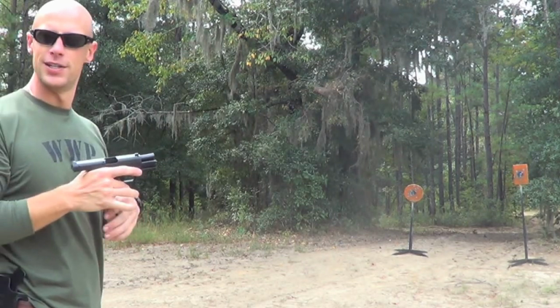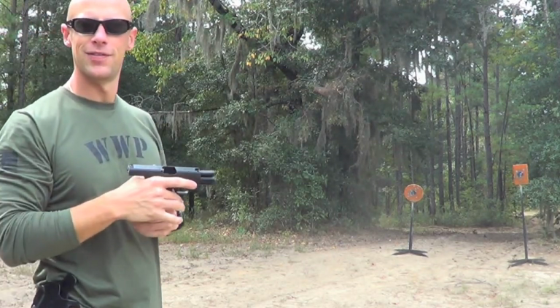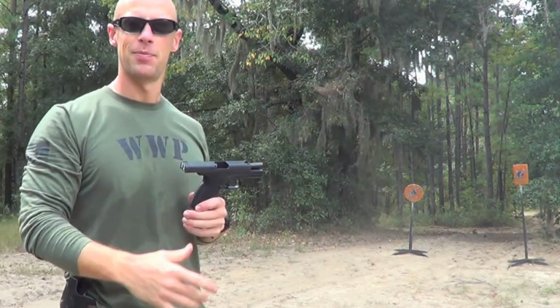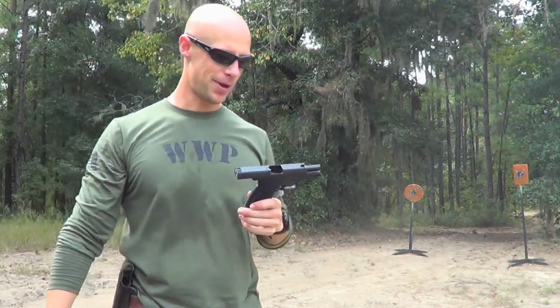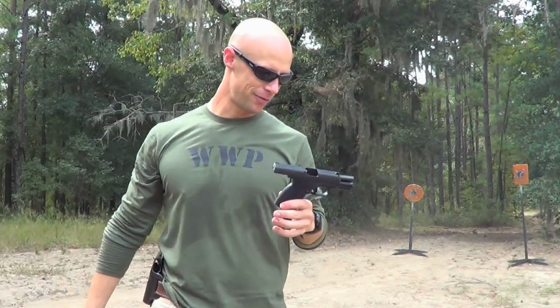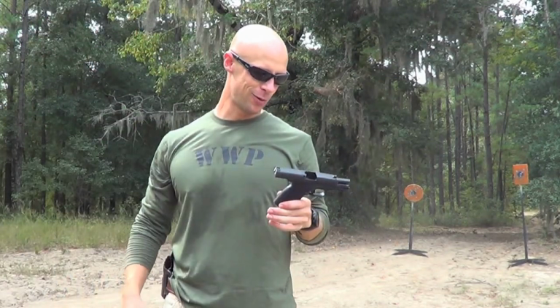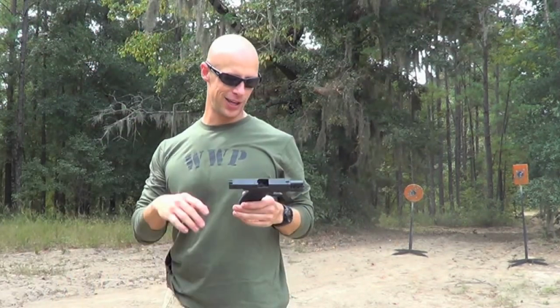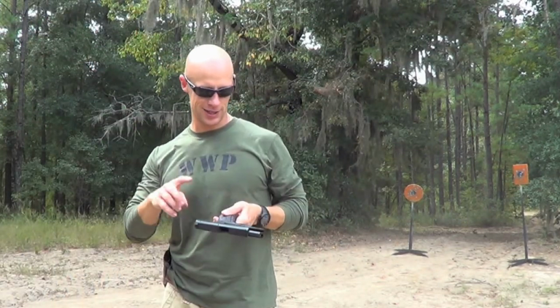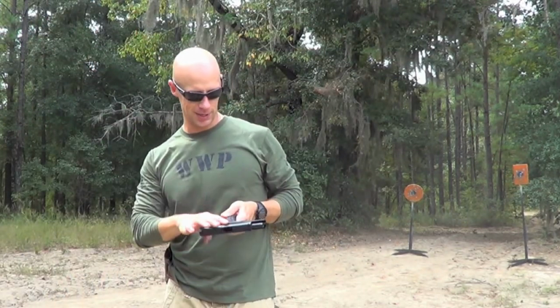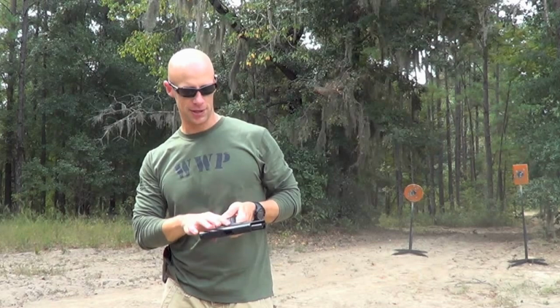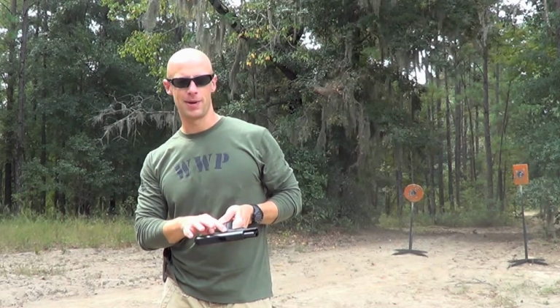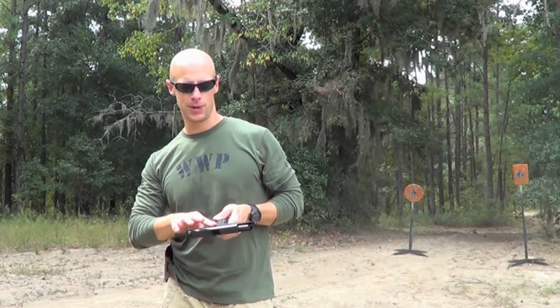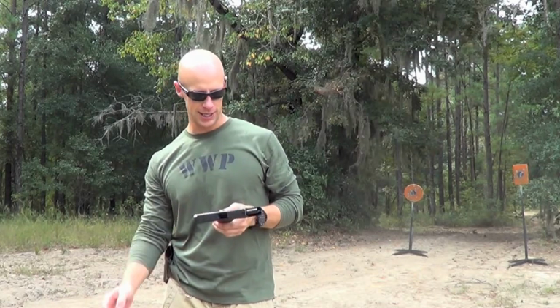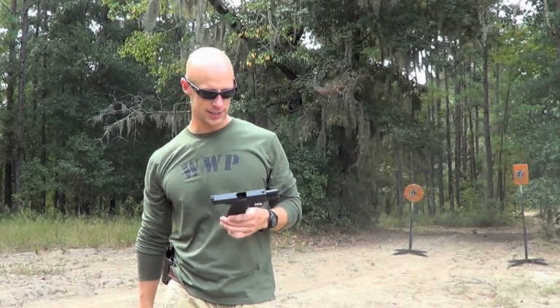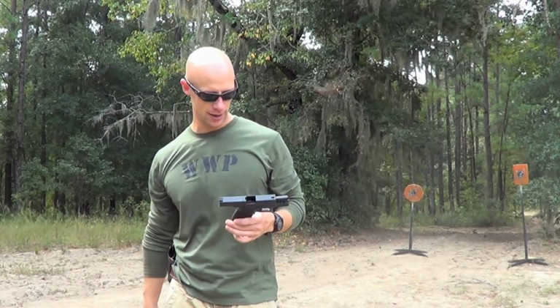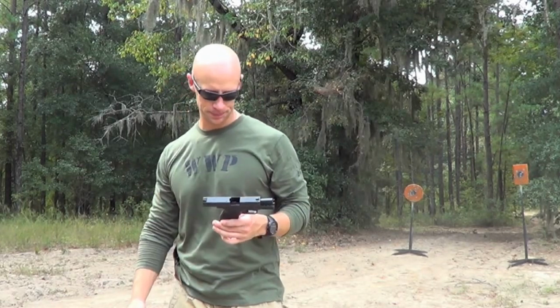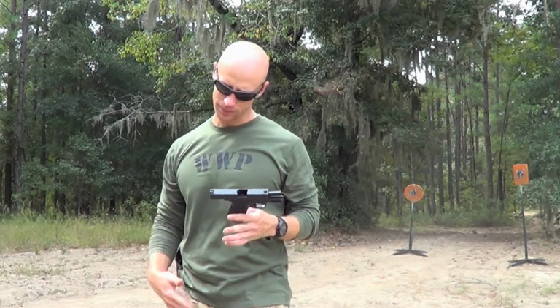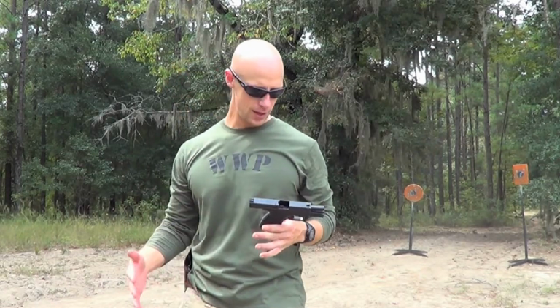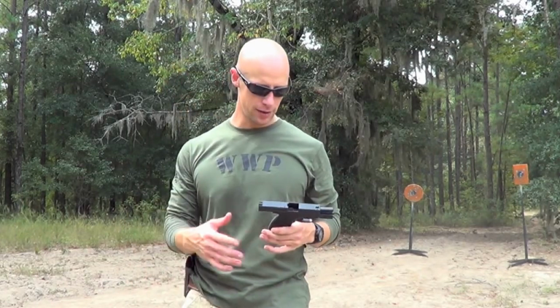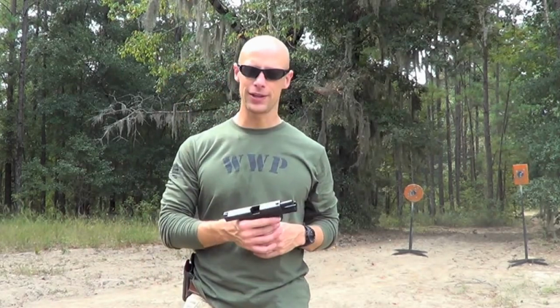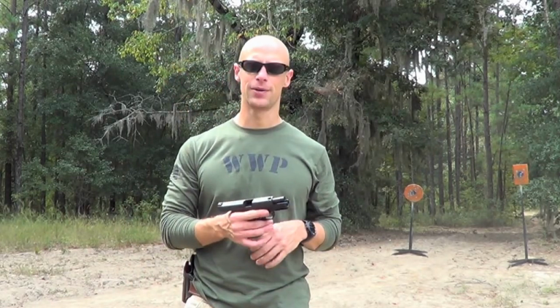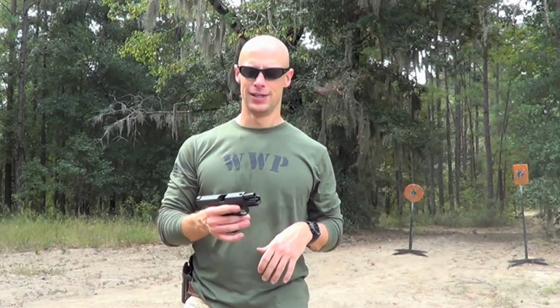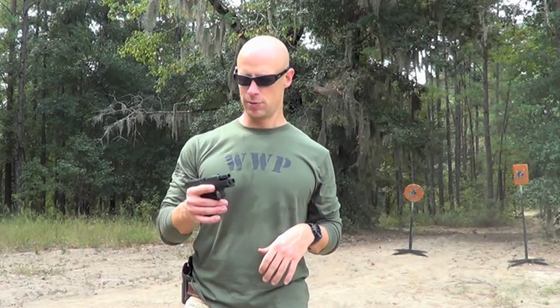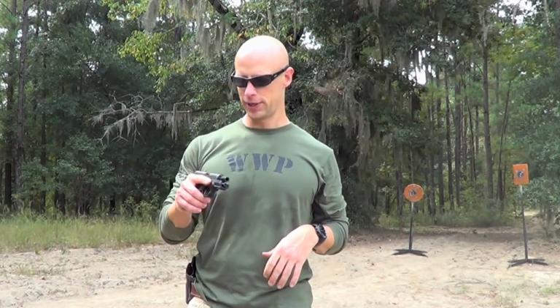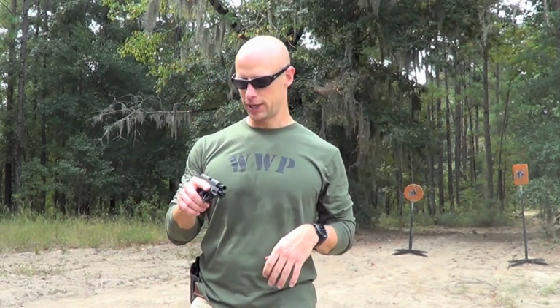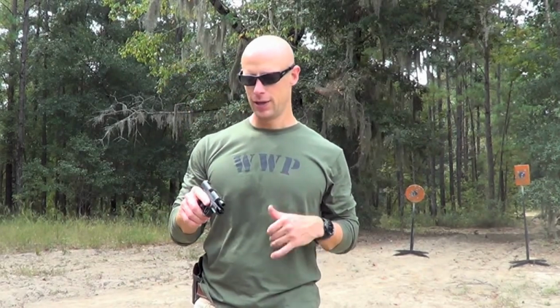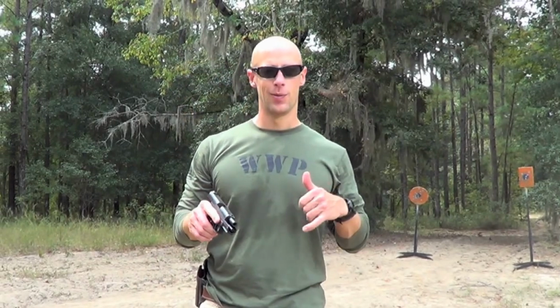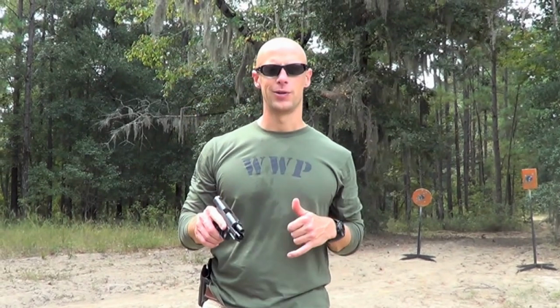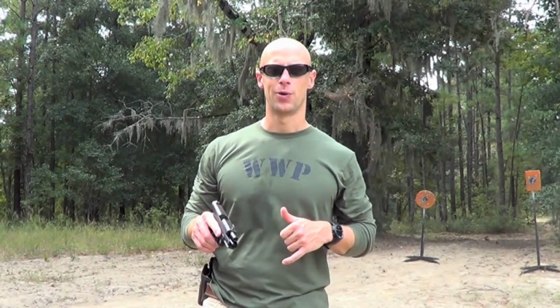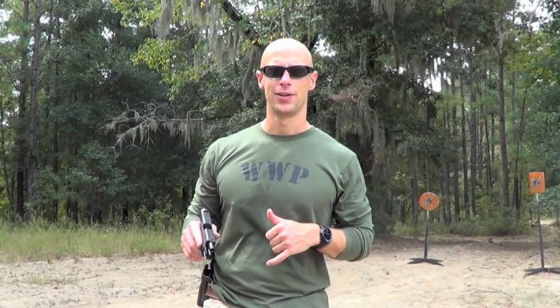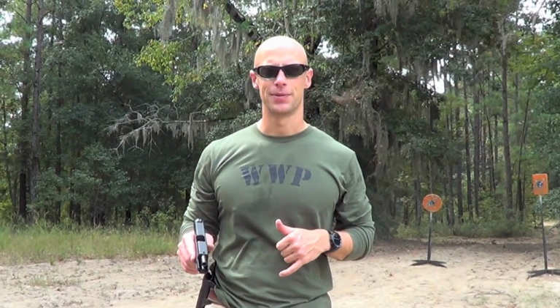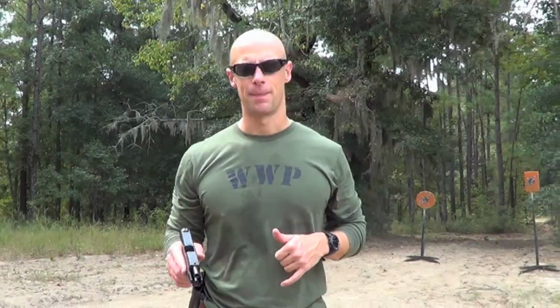Still having the same problem I had before, where sometimes my thumb actuates the slide lock. Other than that, it seems to be a pretty good gun. We're getting to it more here in the tabletop.